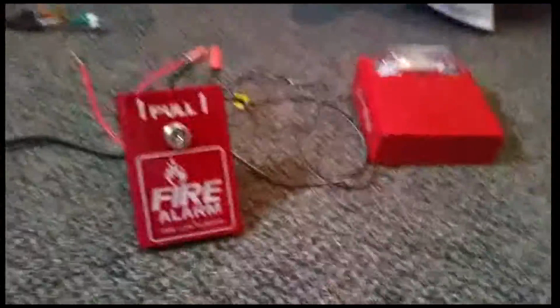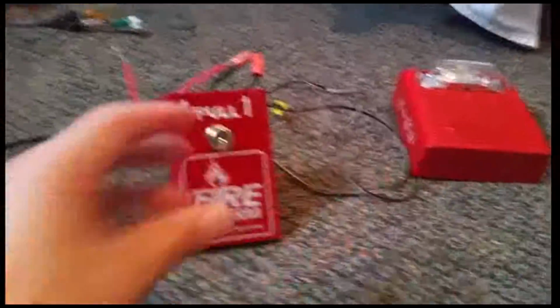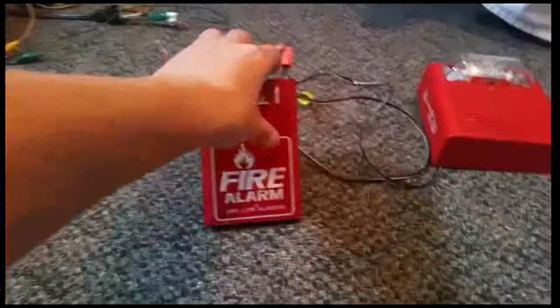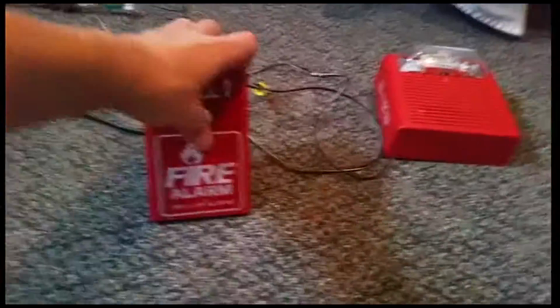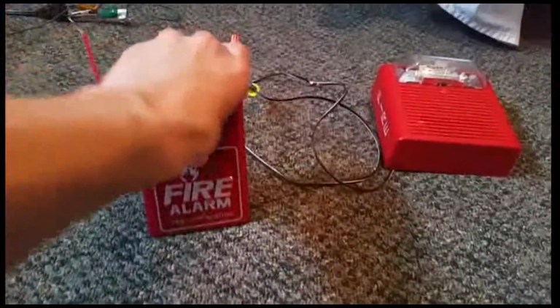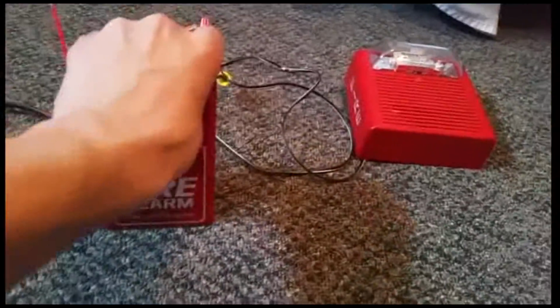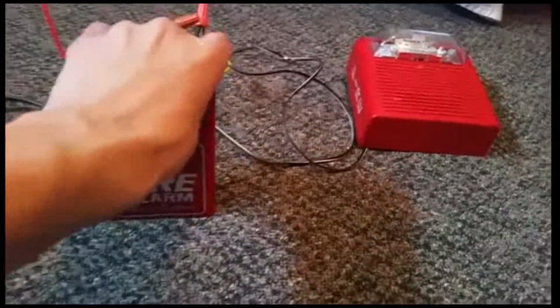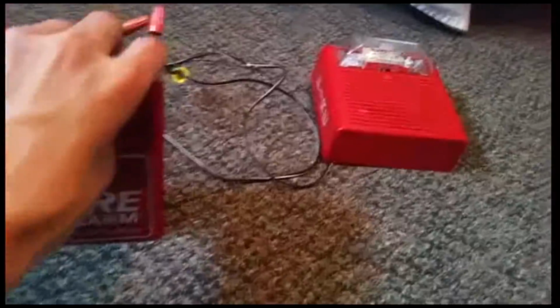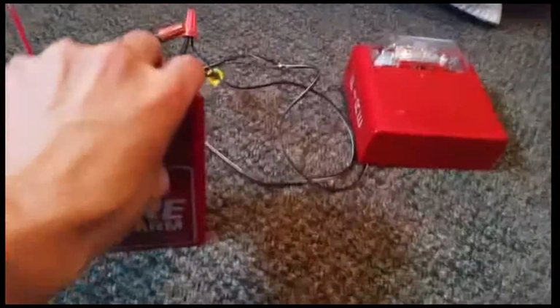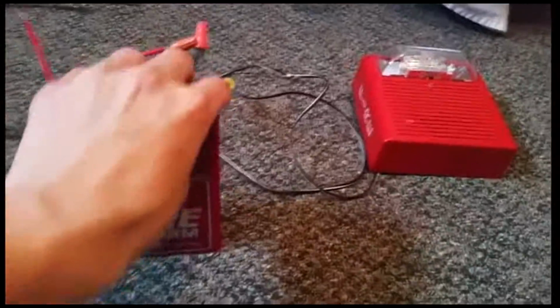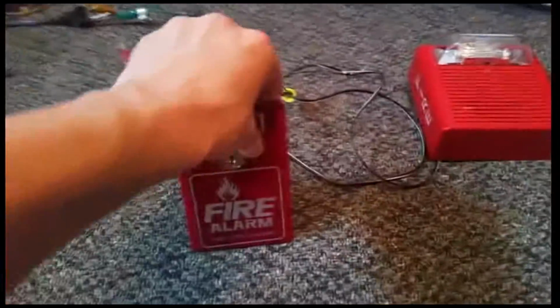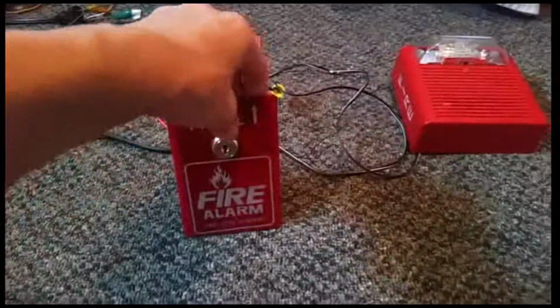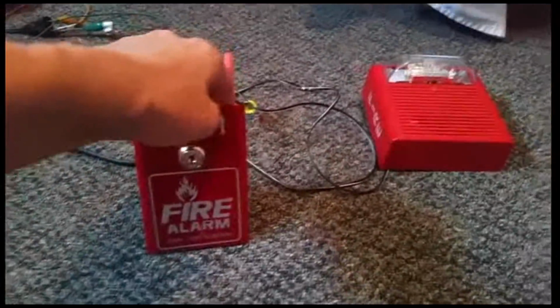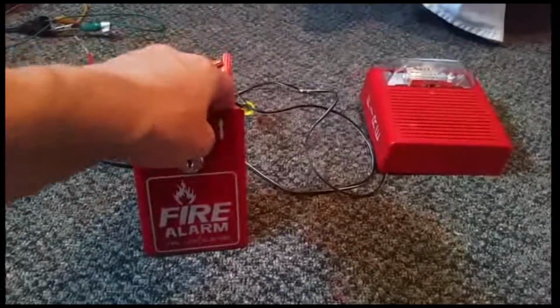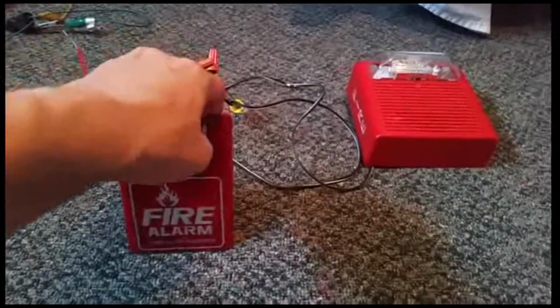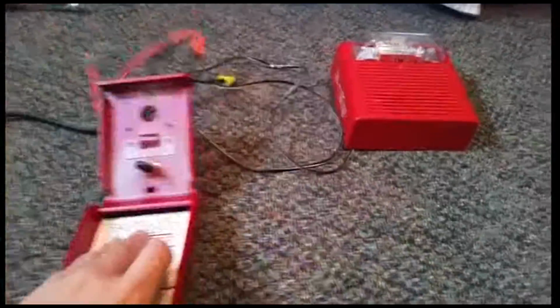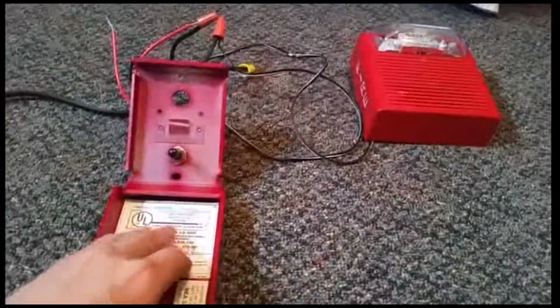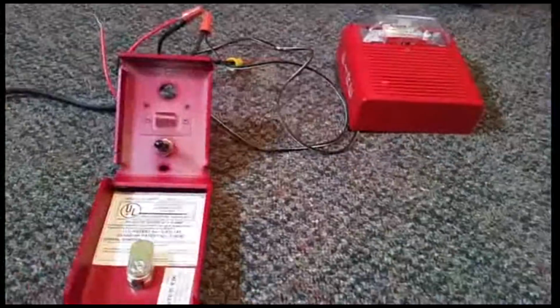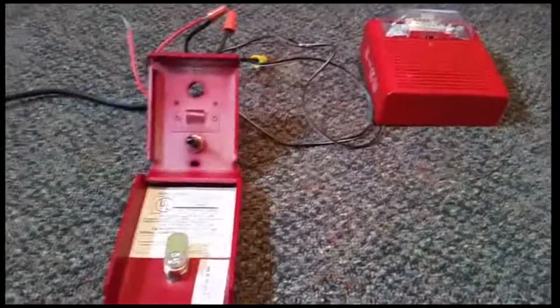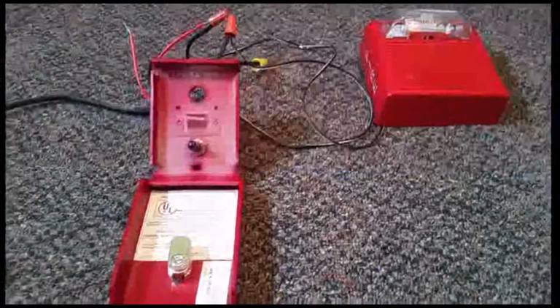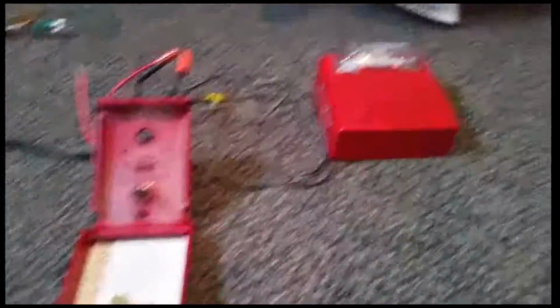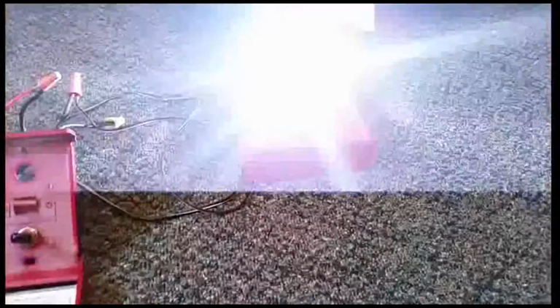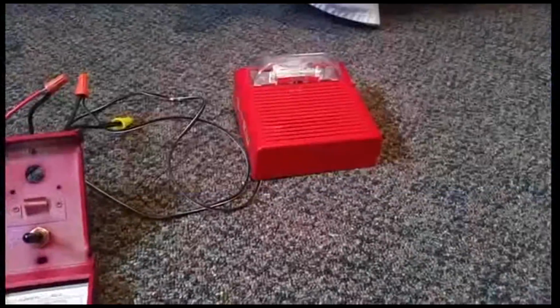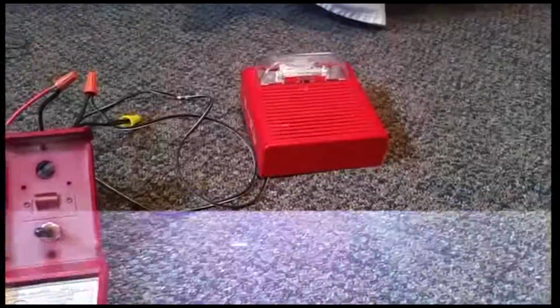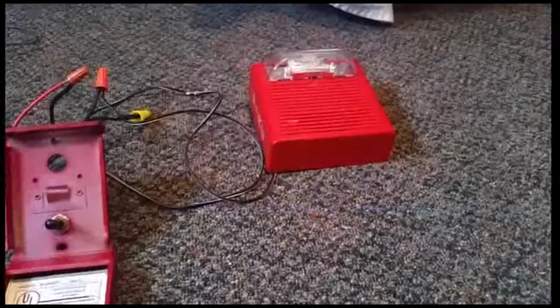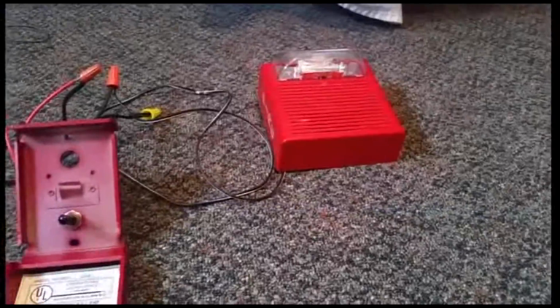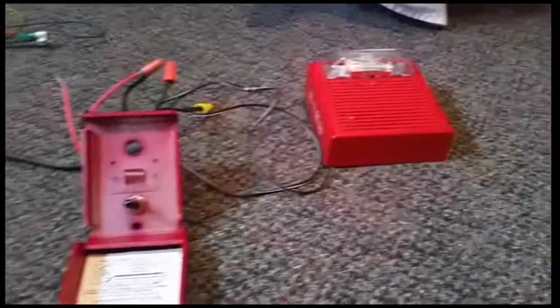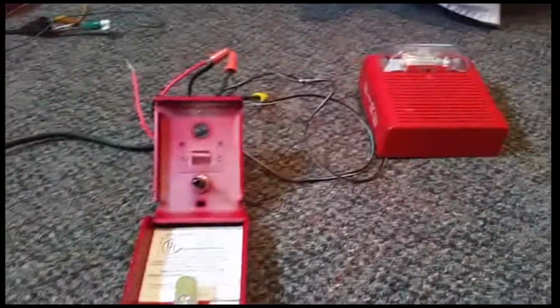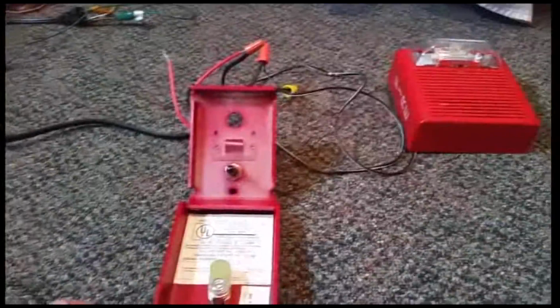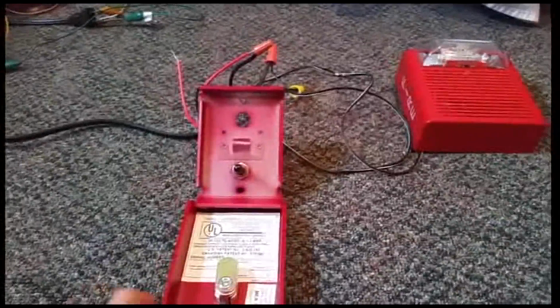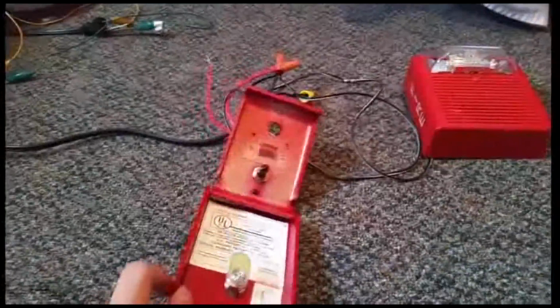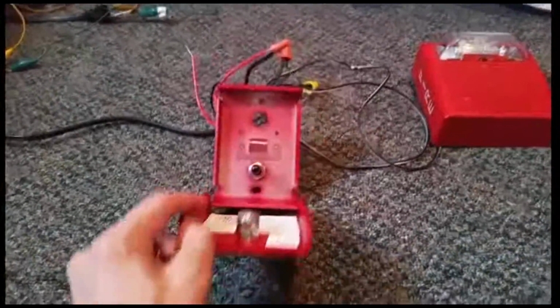So let's go ahead and give it another test, see how it works. Three, two, one. Works fine.